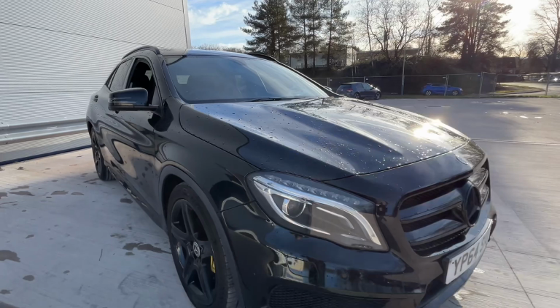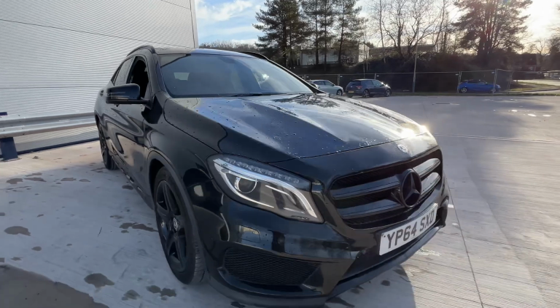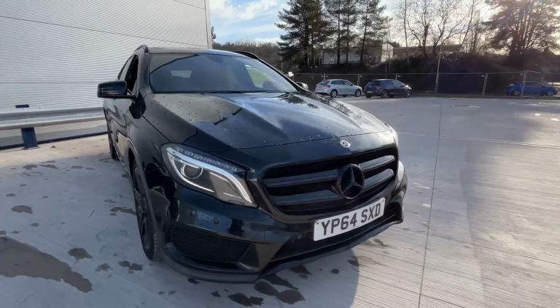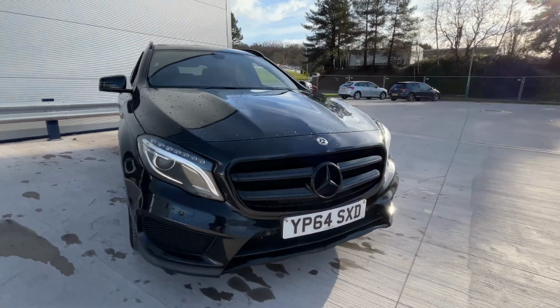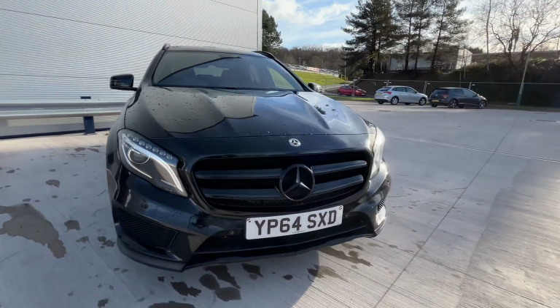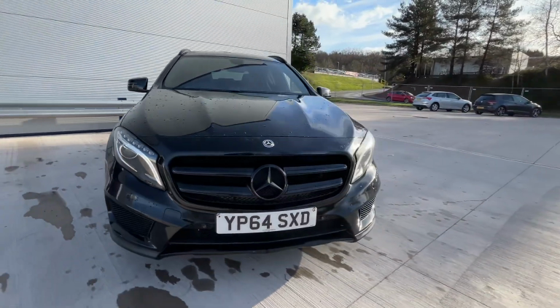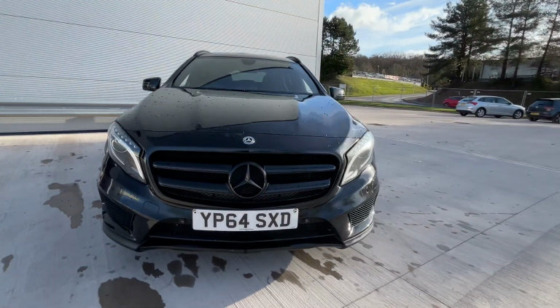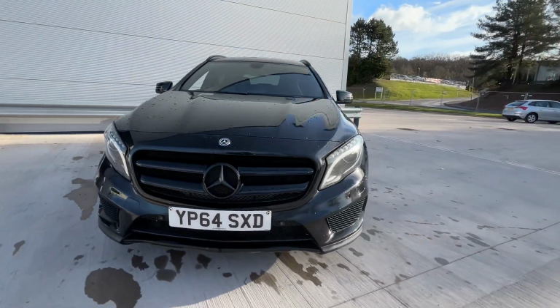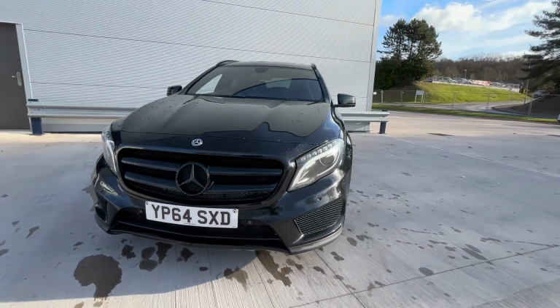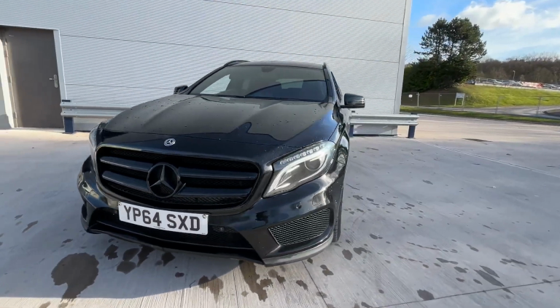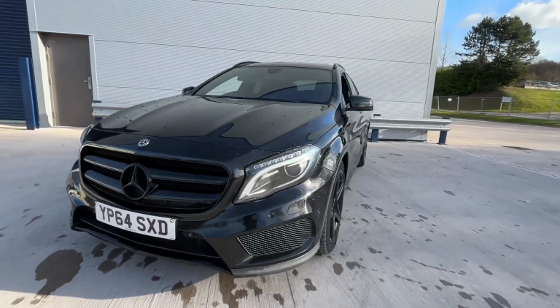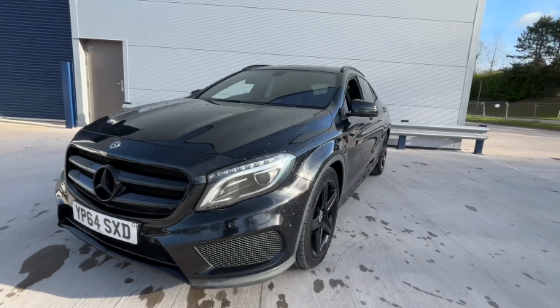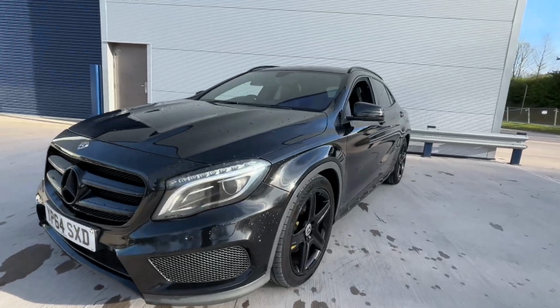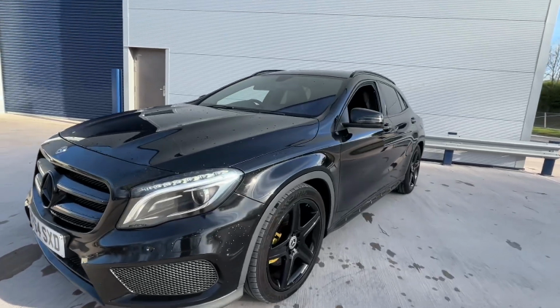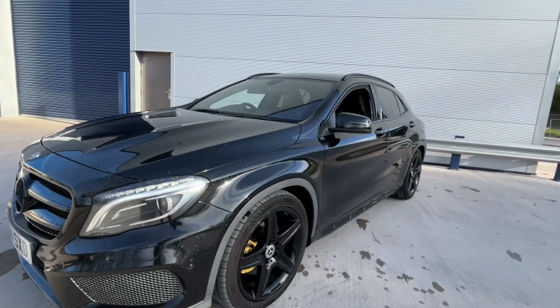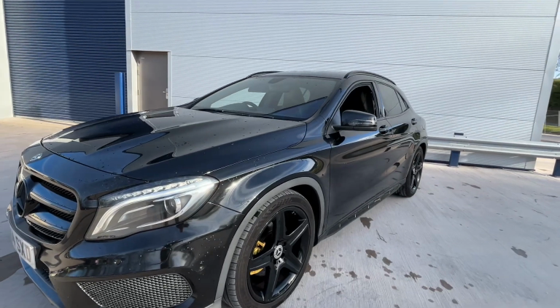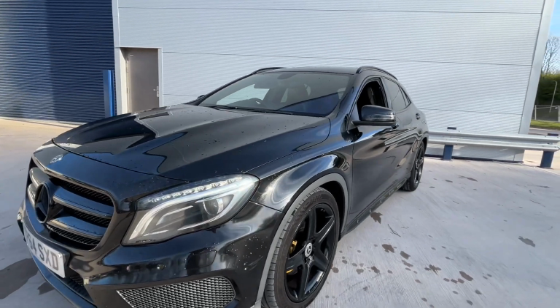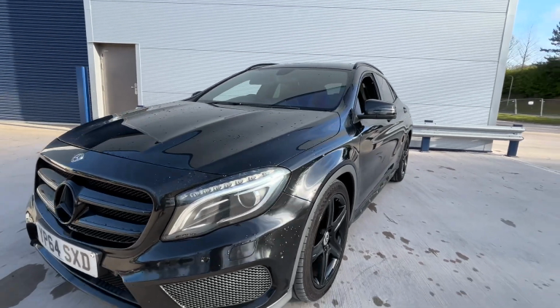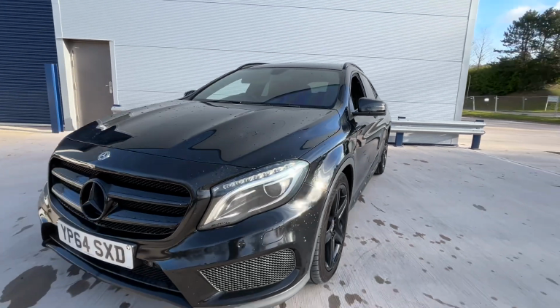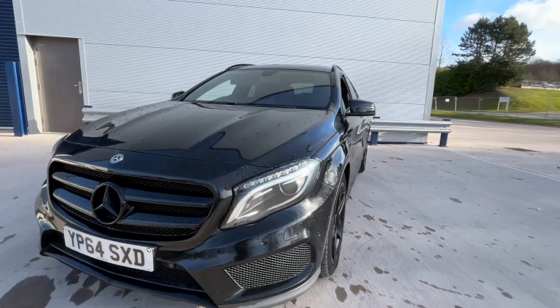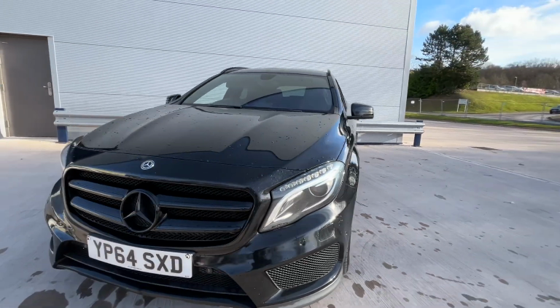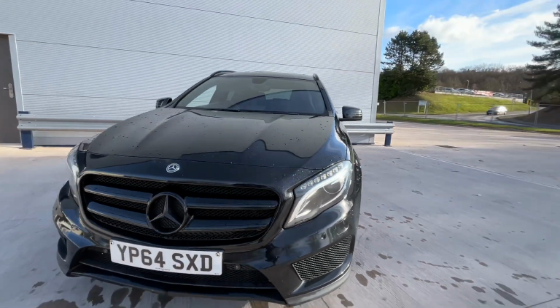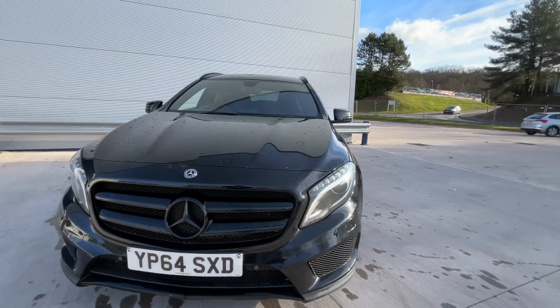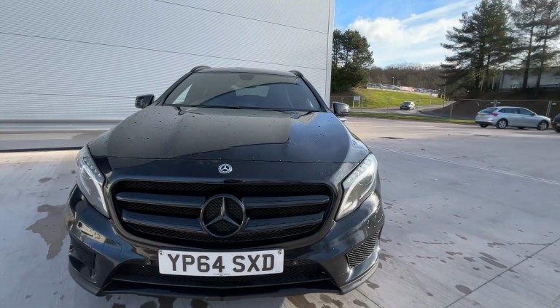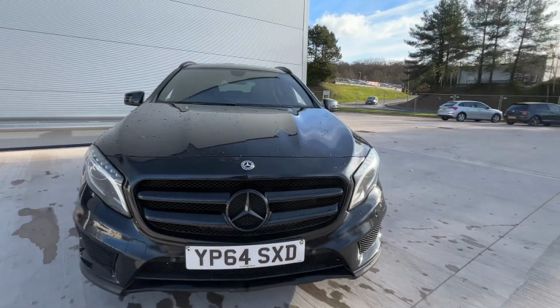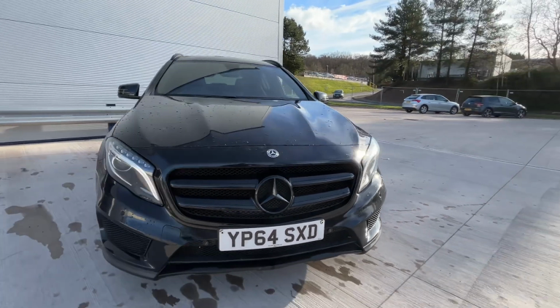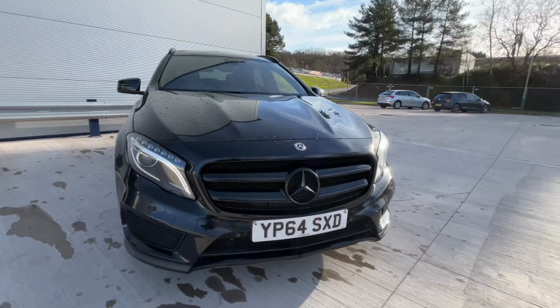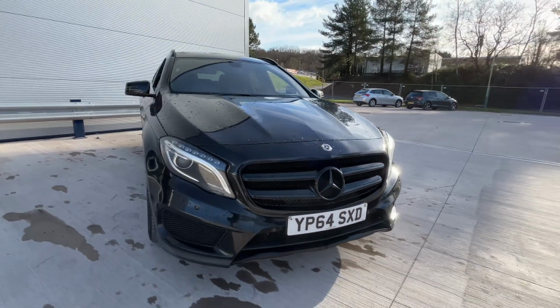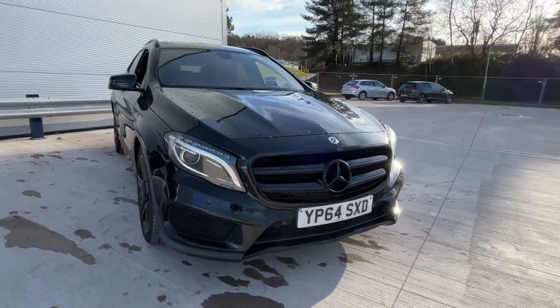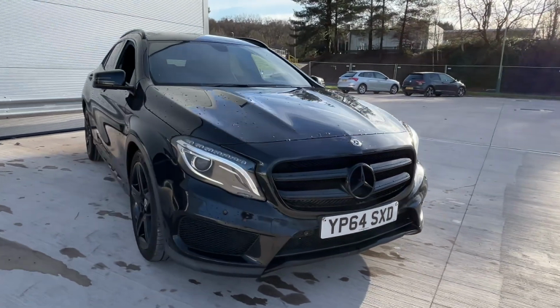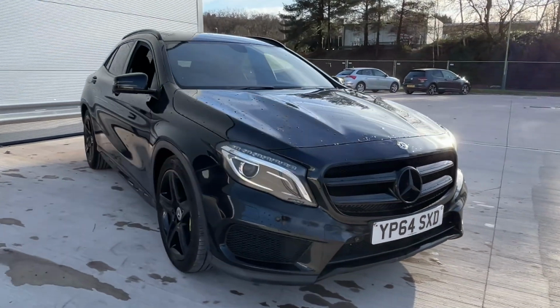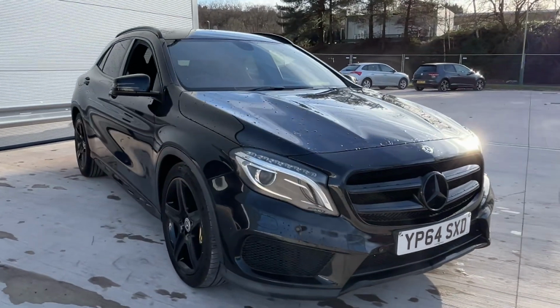Front and rear parking sensors — look at that. This car will have a new service and new MOT. You'll also receive a three-month warranty and 12 months AA roadside assistance.